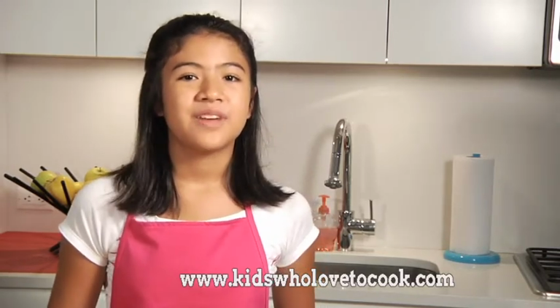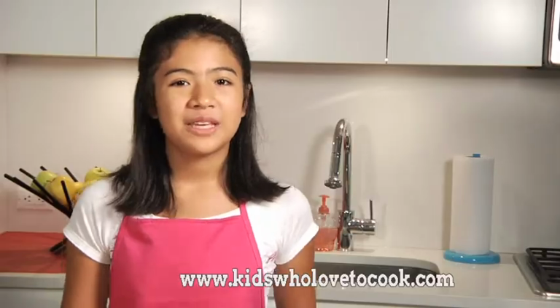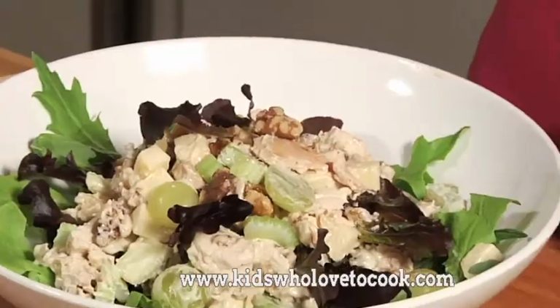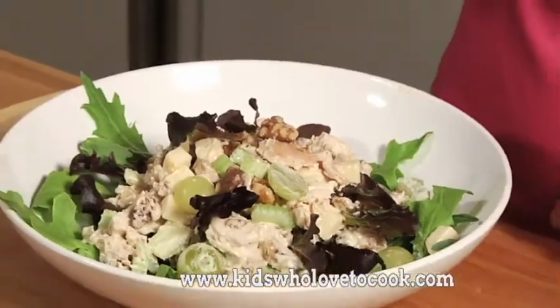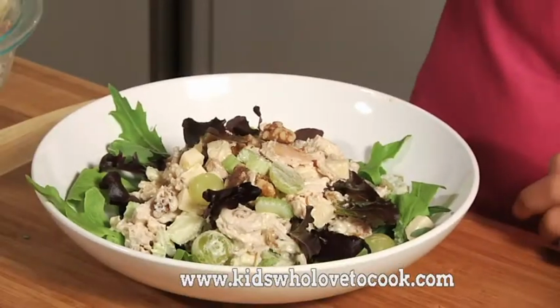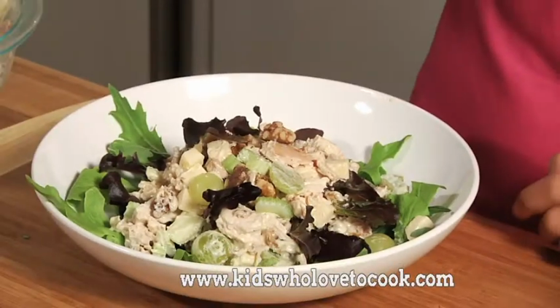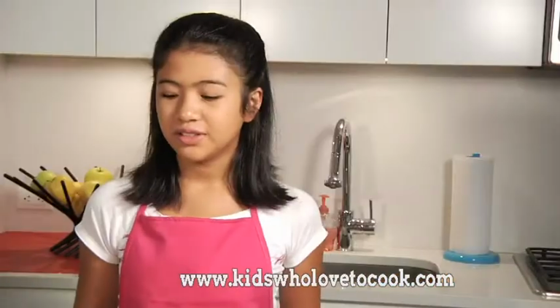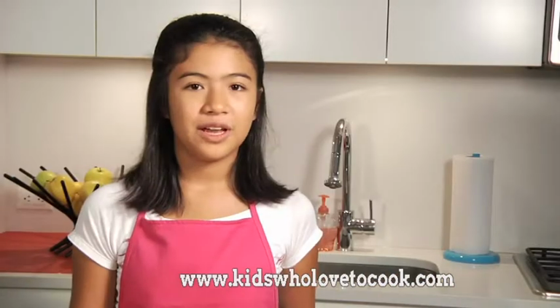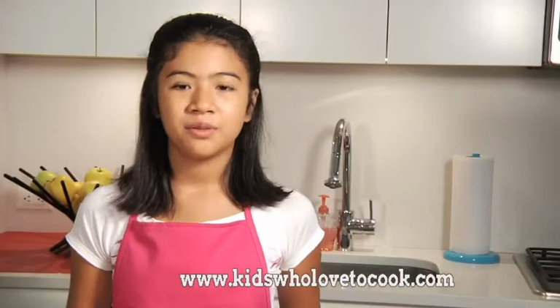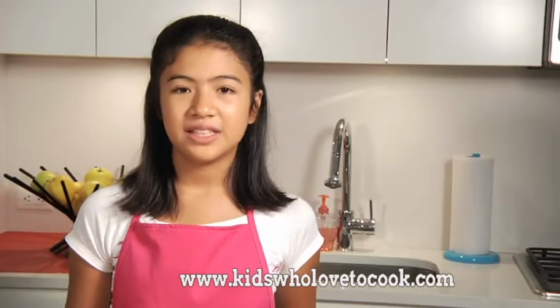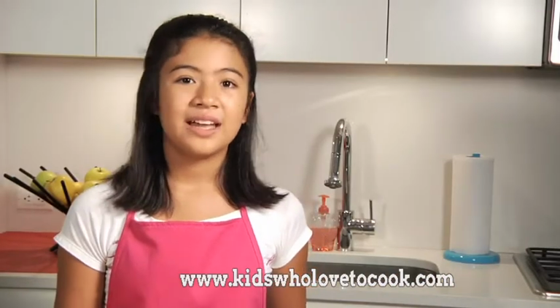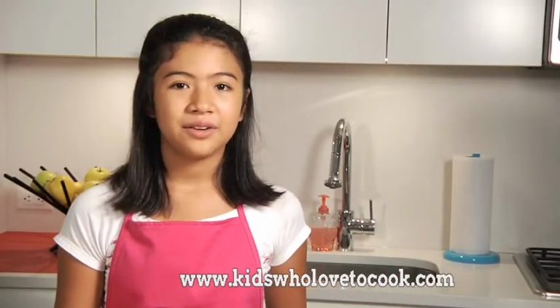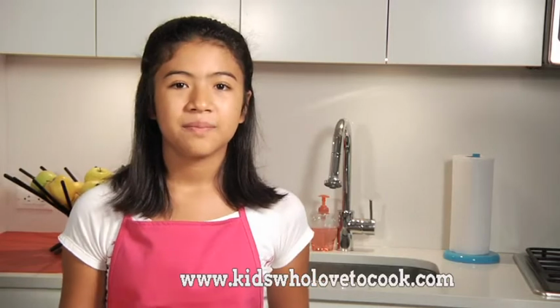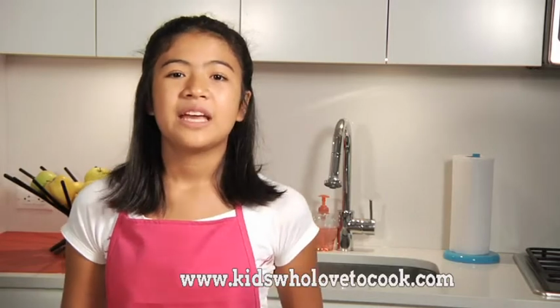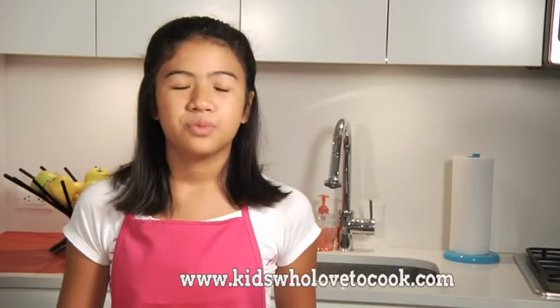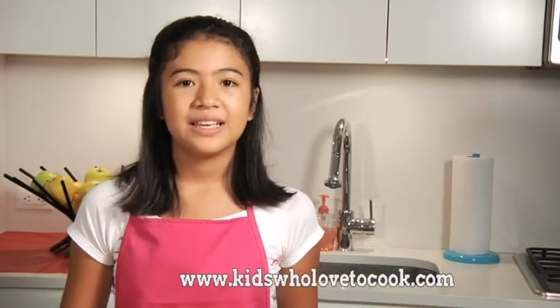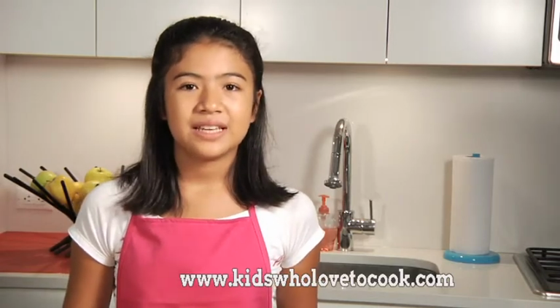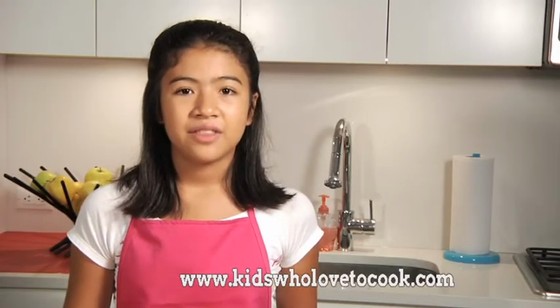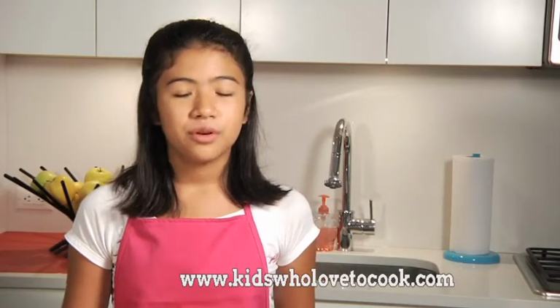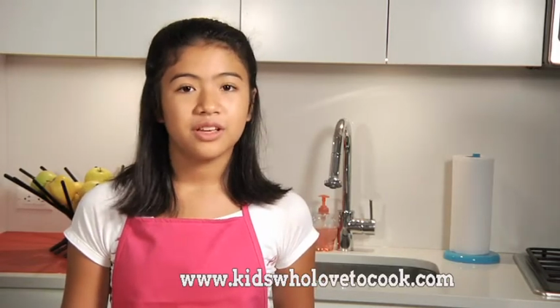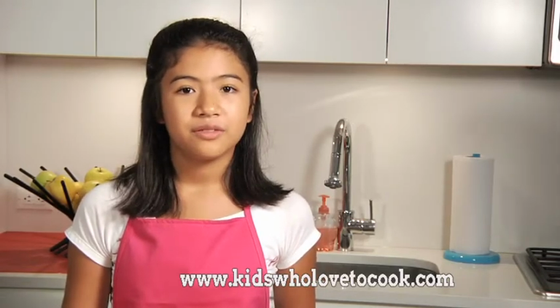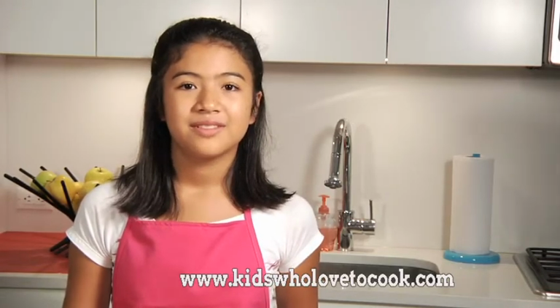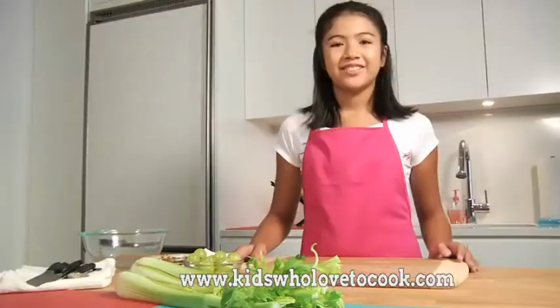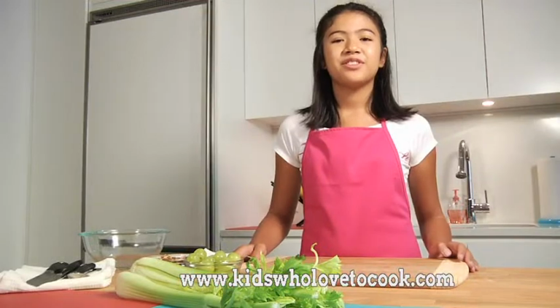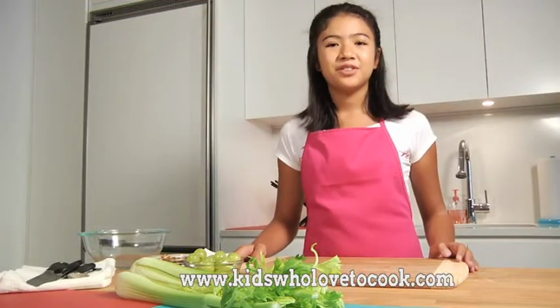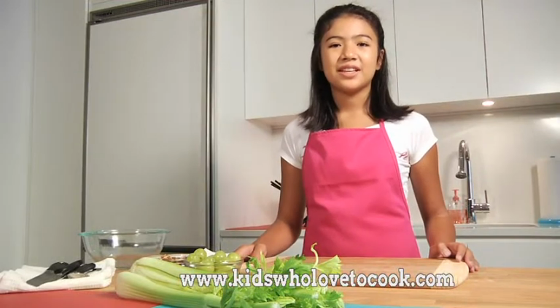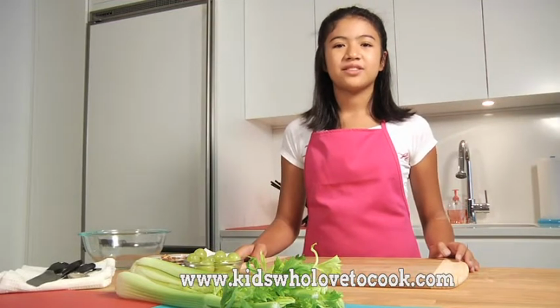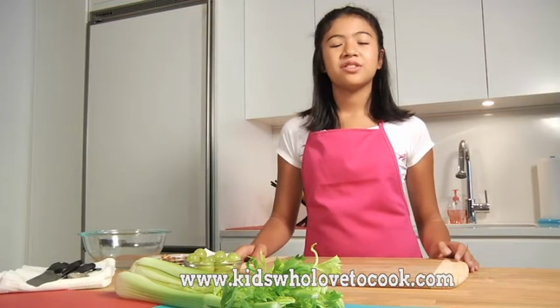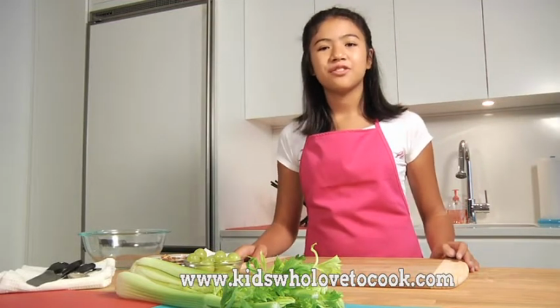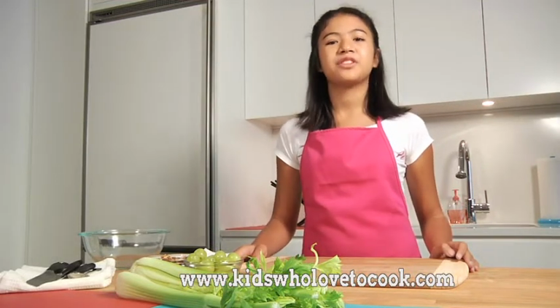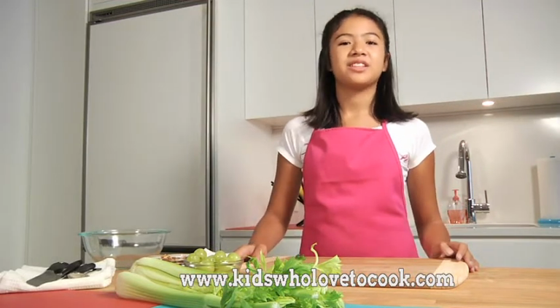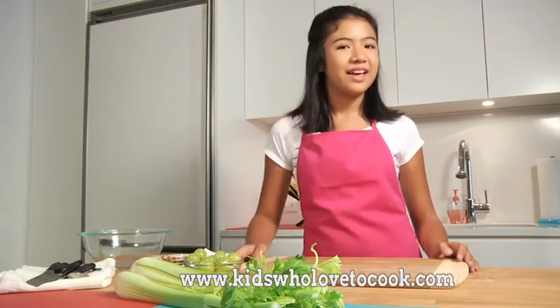I'll be making a chicken salad with apples, grapes, walnuts, and celery. It's really easy, and there's no cooking involved. I roasted two chickens last night, so I'll be using the leftovers to make a chicken salad.